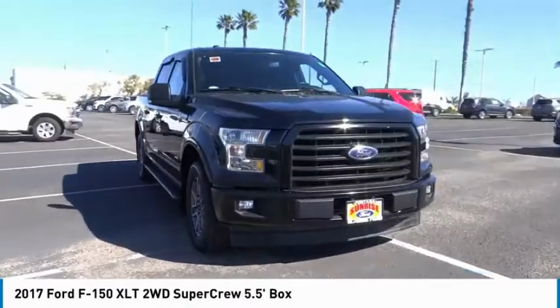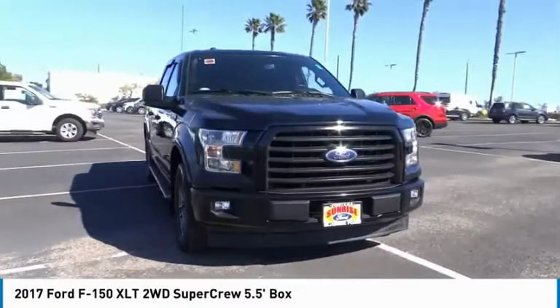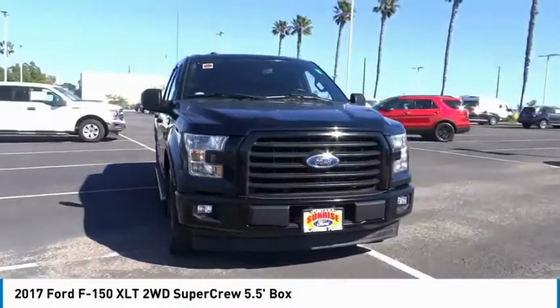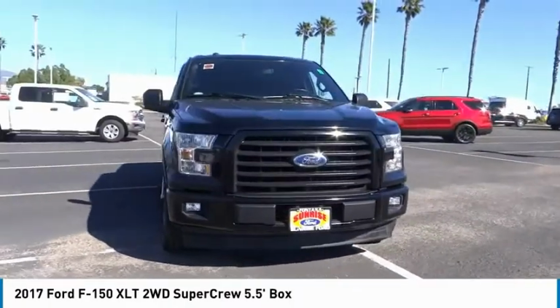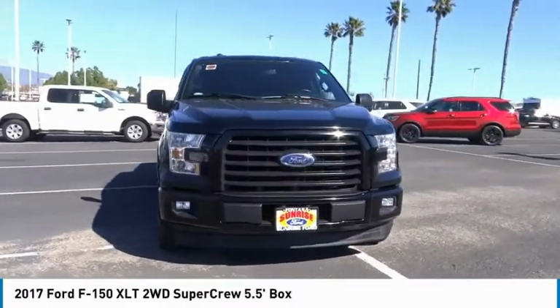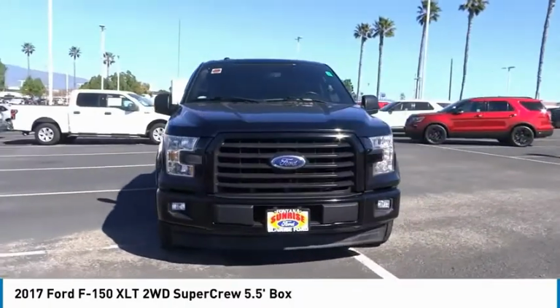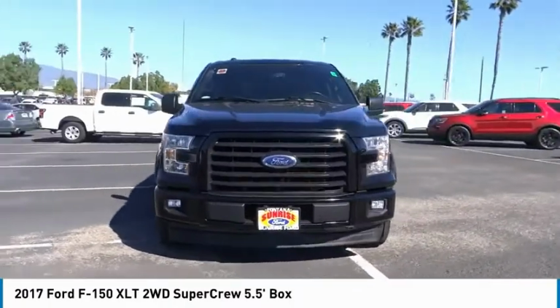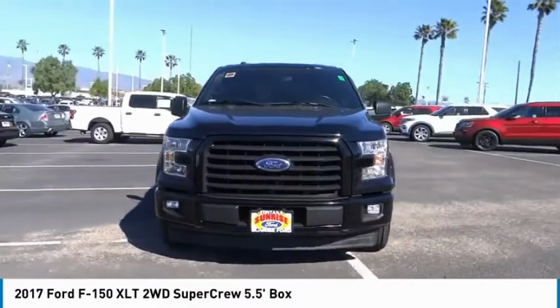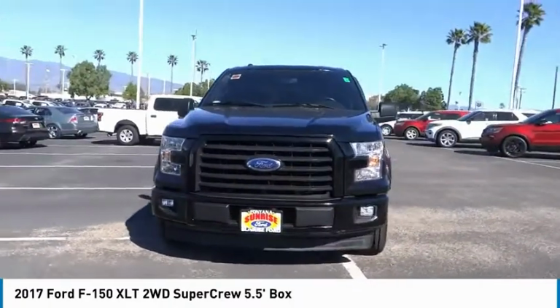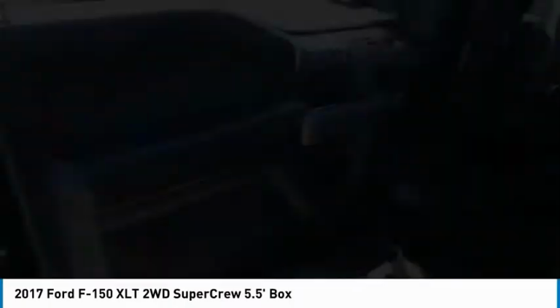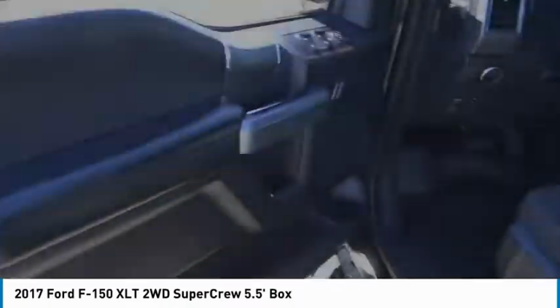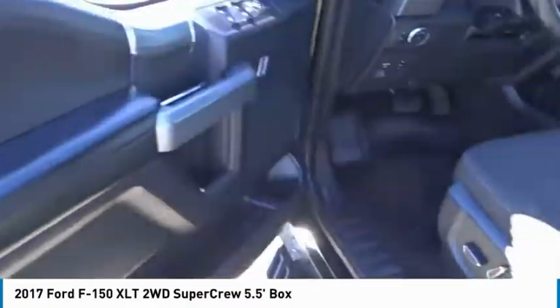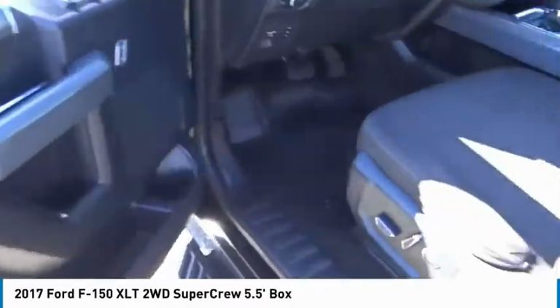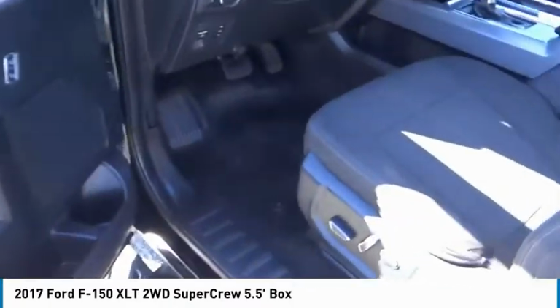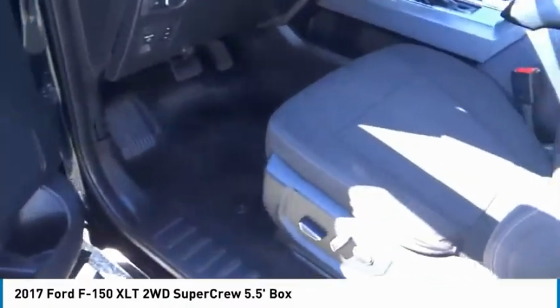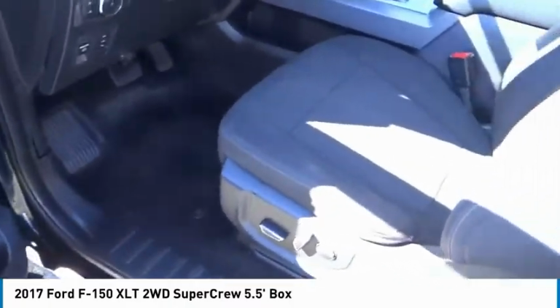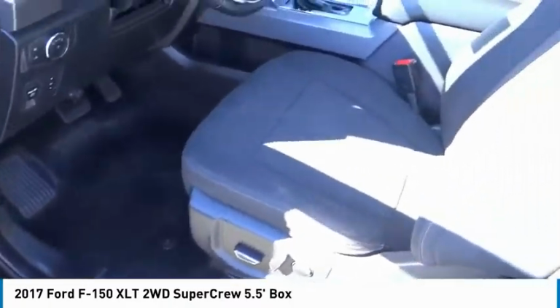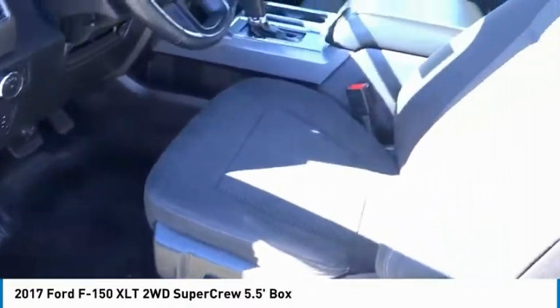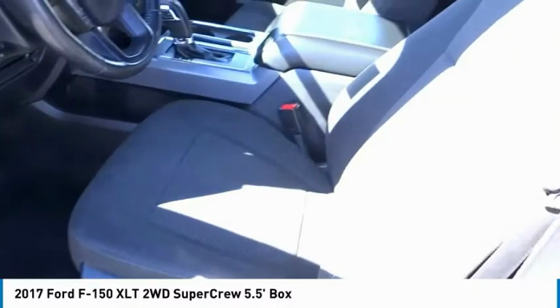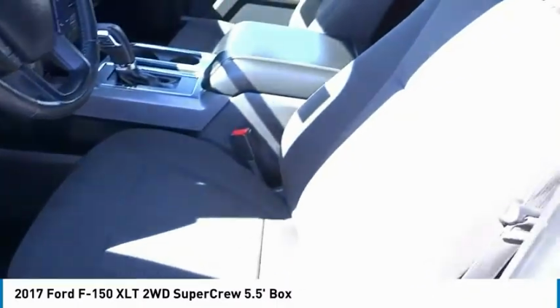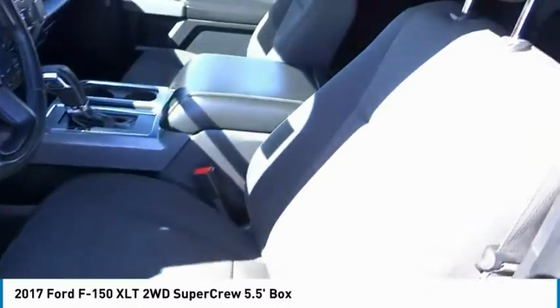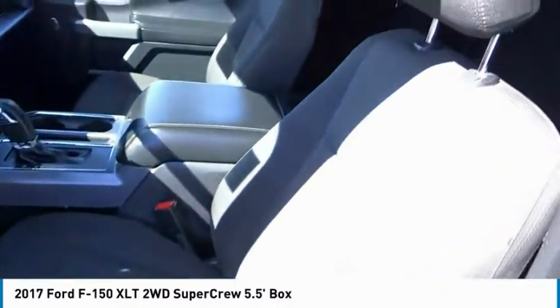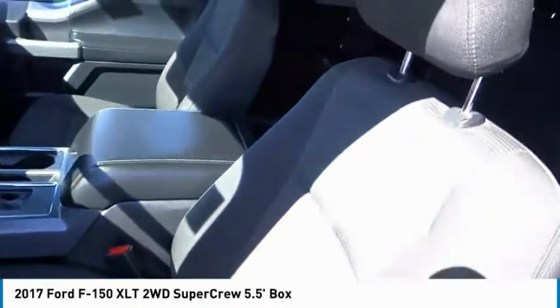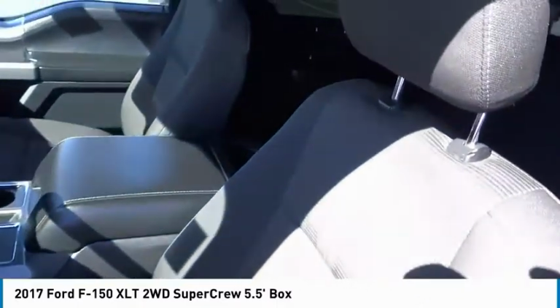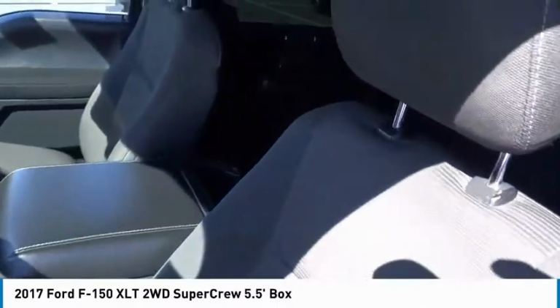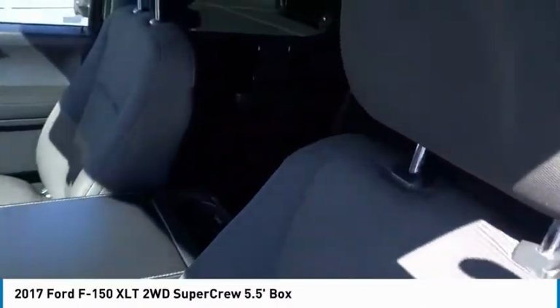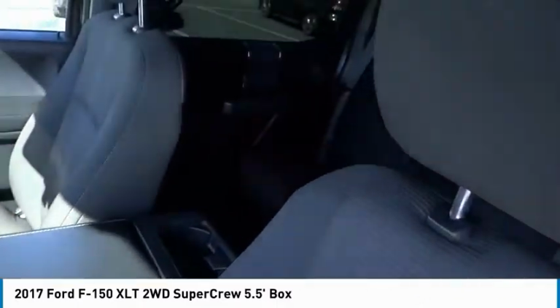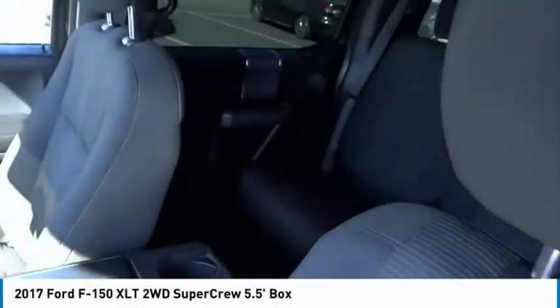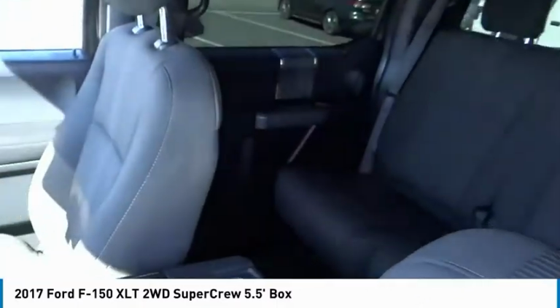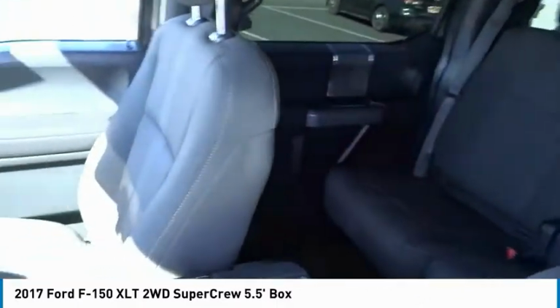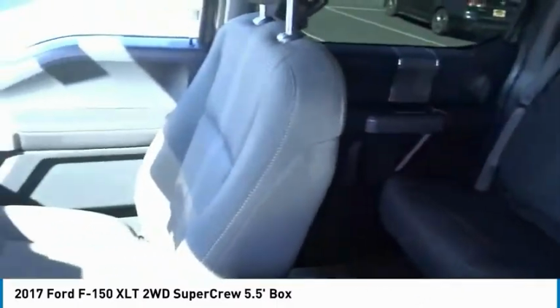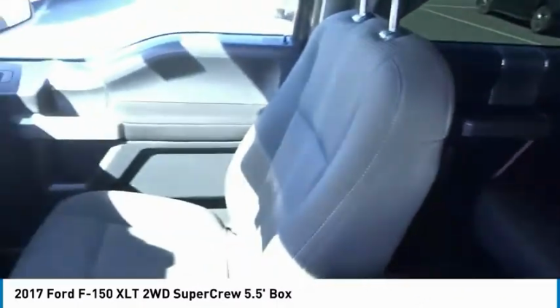Cruise control, power windows — this beauty is sure to make you the talk of the neighborhood. So call or drop in for a test drive today.